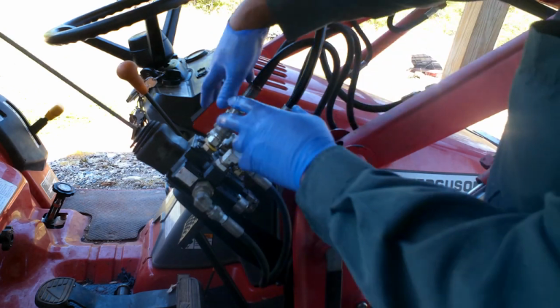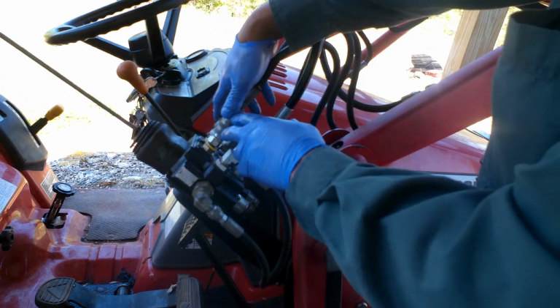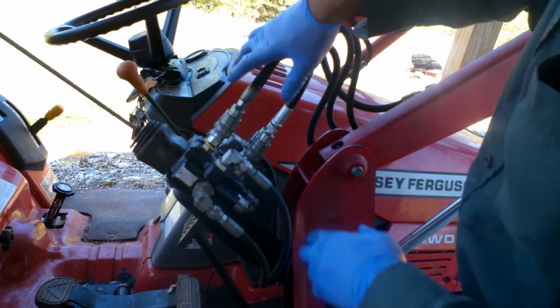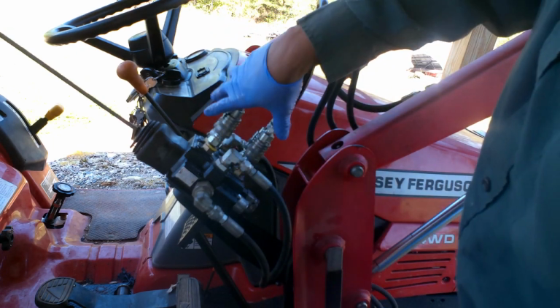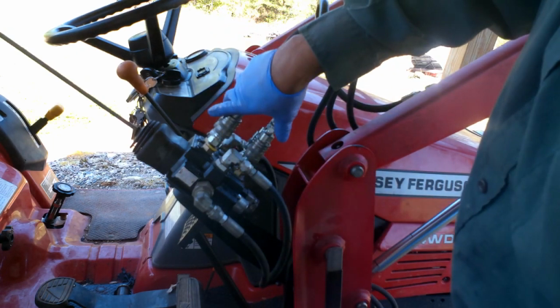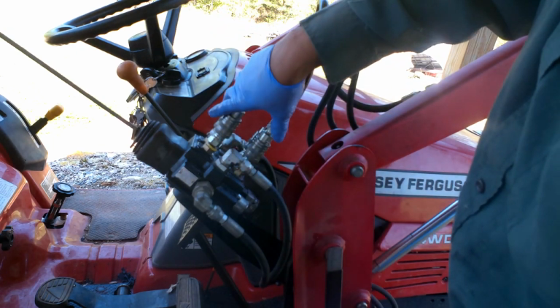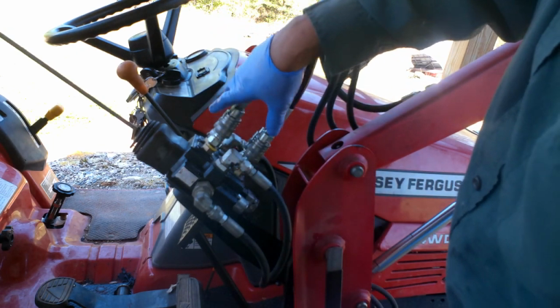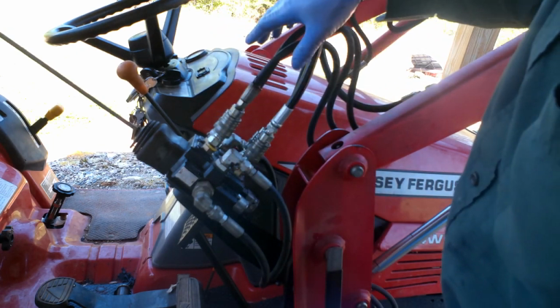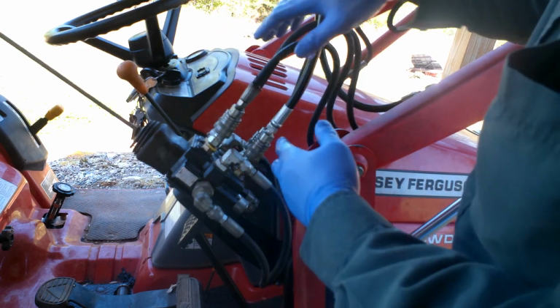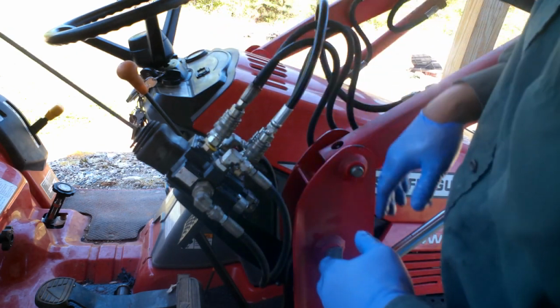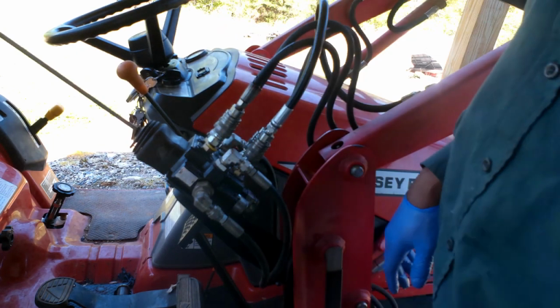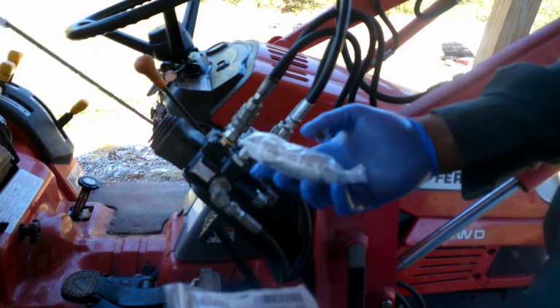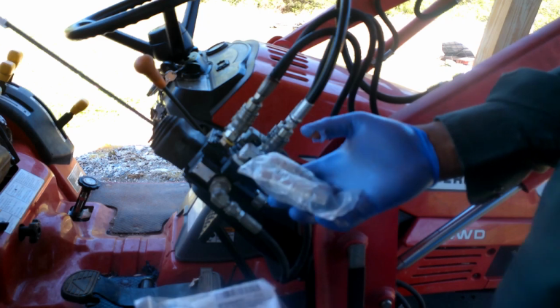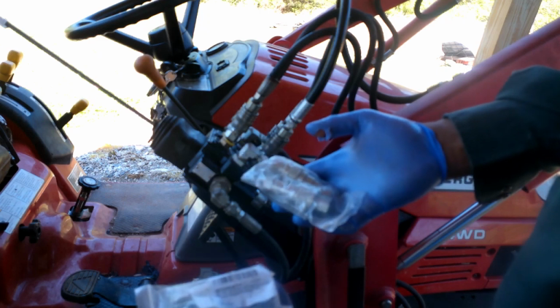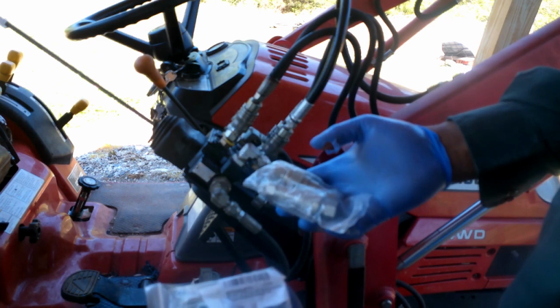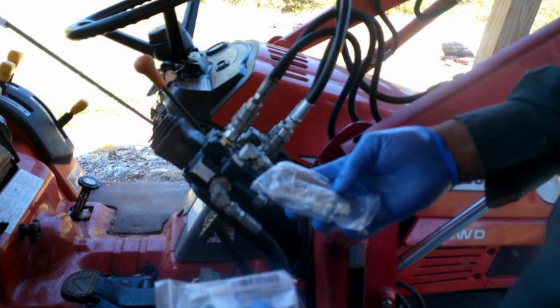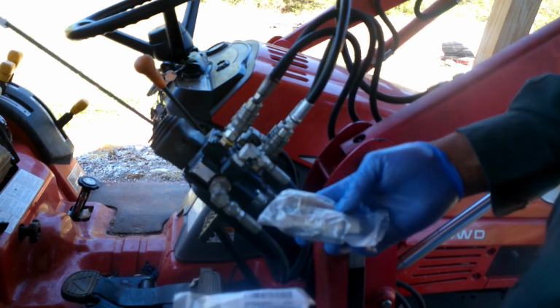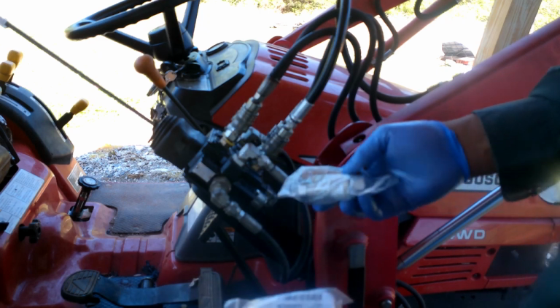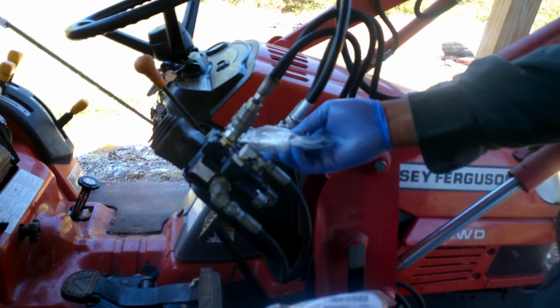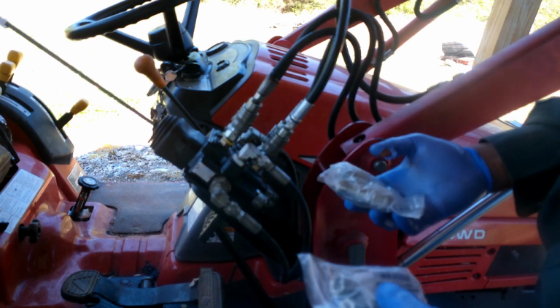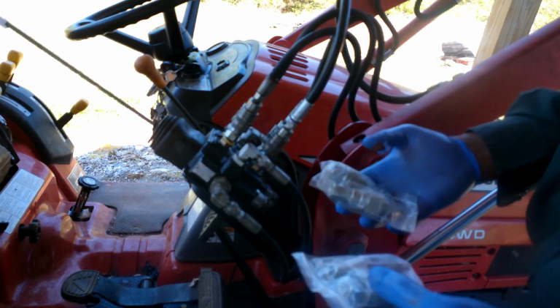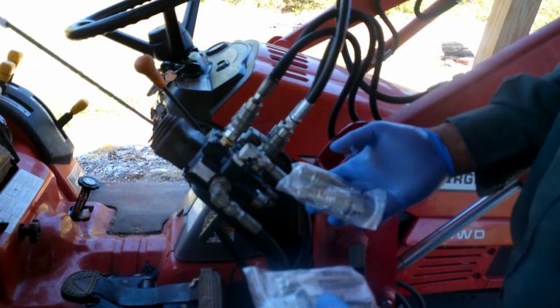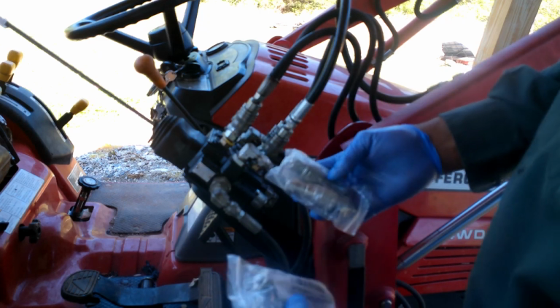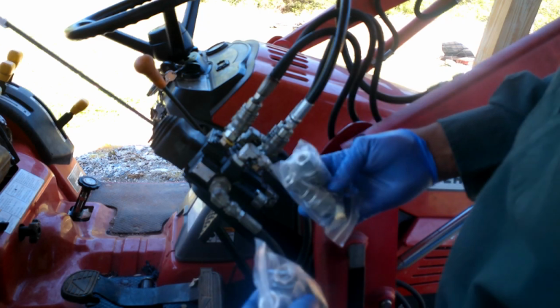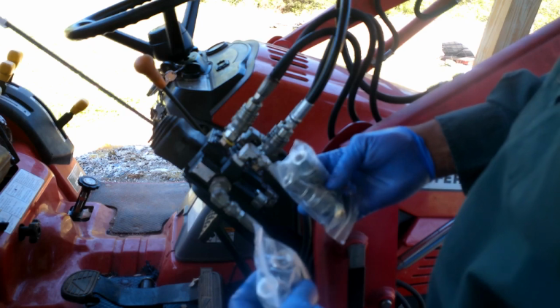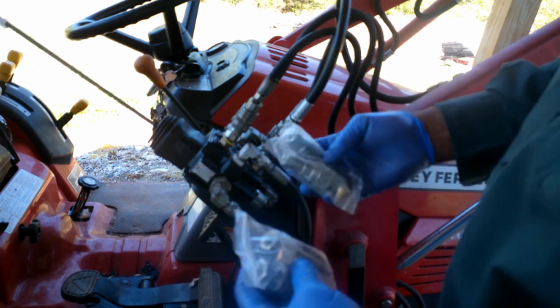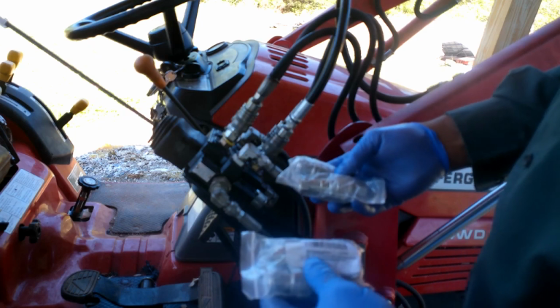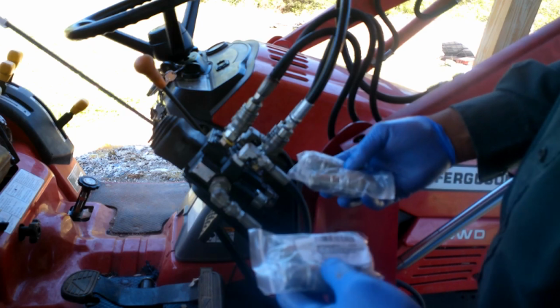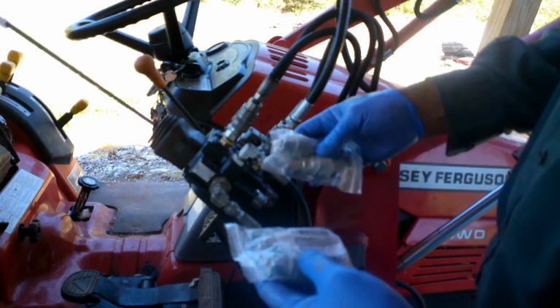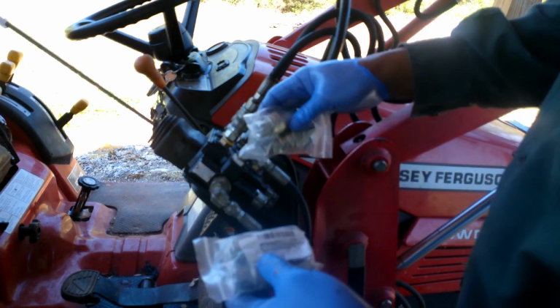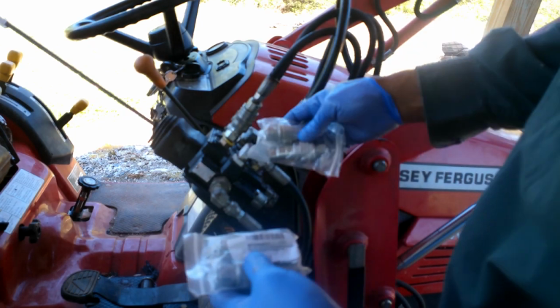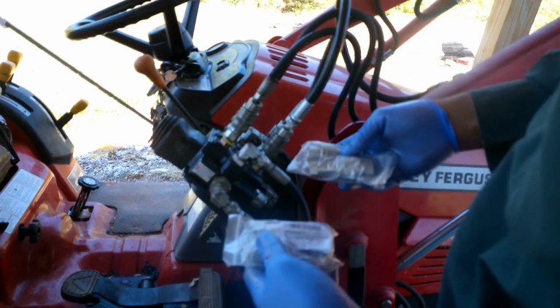Replacing the couplings and see if that would help with the functions working properly. I have new sets that I'm going to change out — I have a link in the description if you would like to know where I got them from.